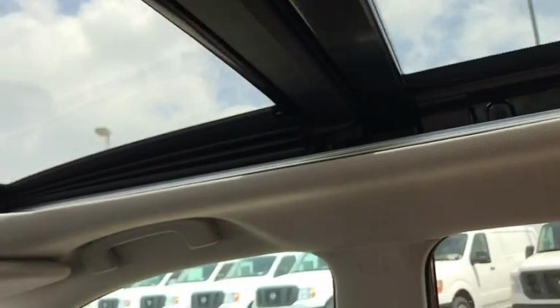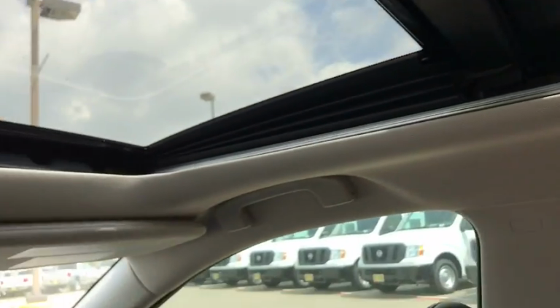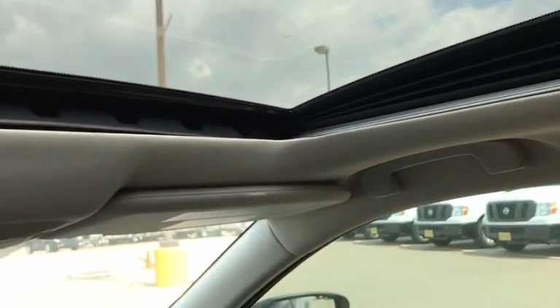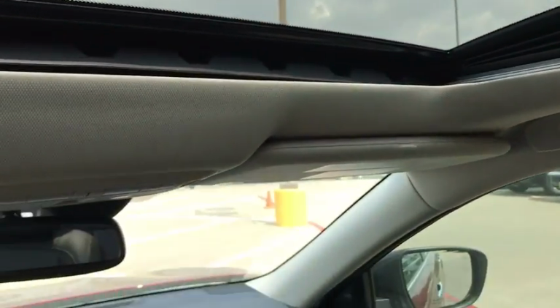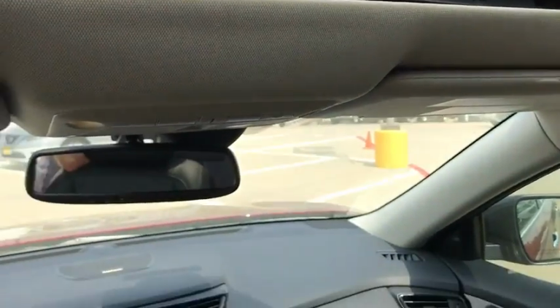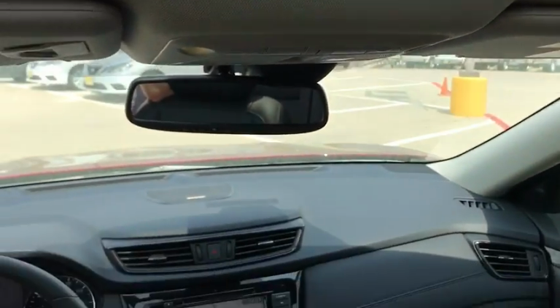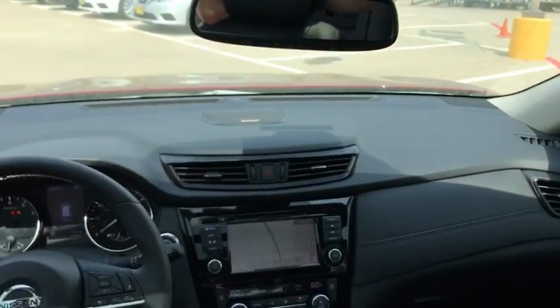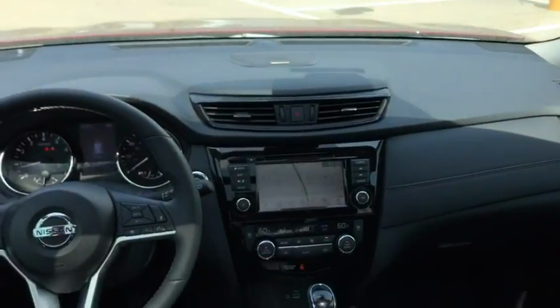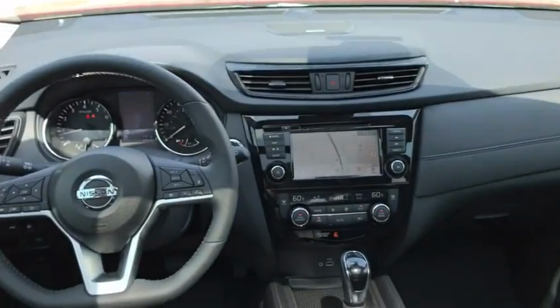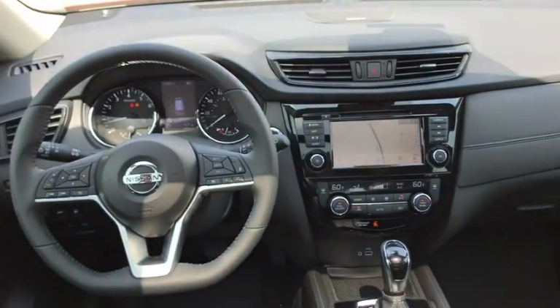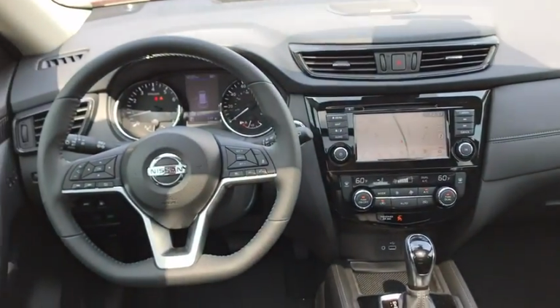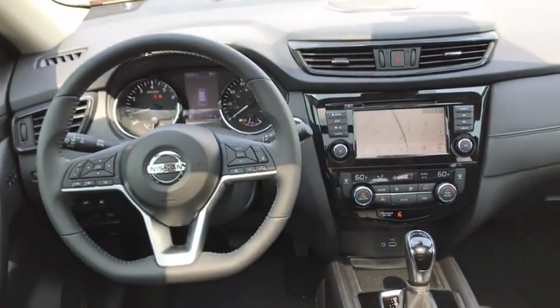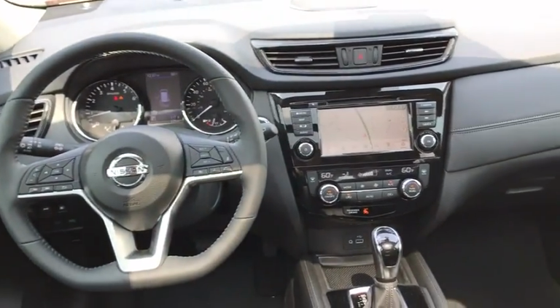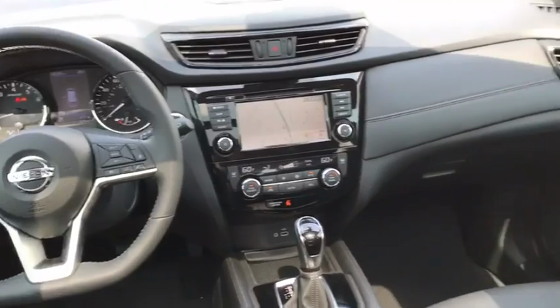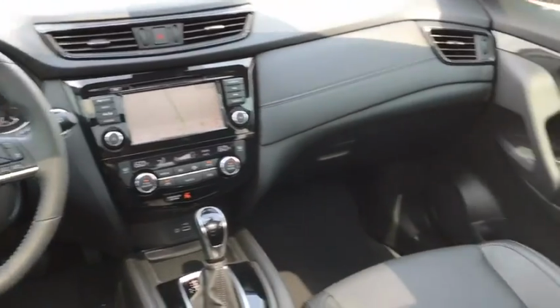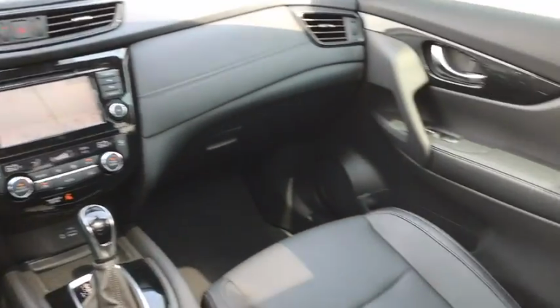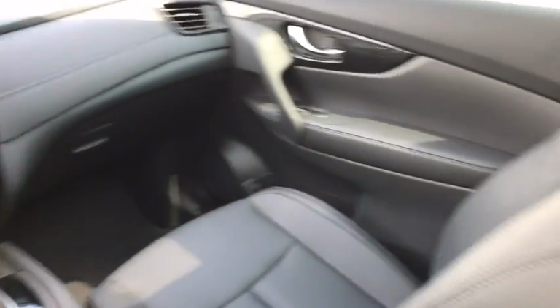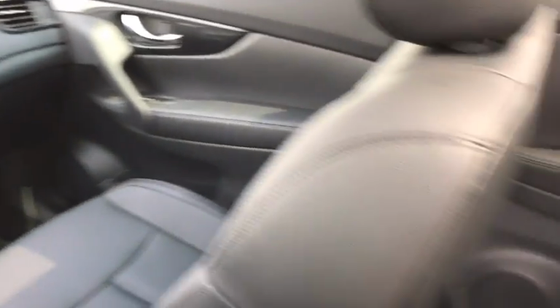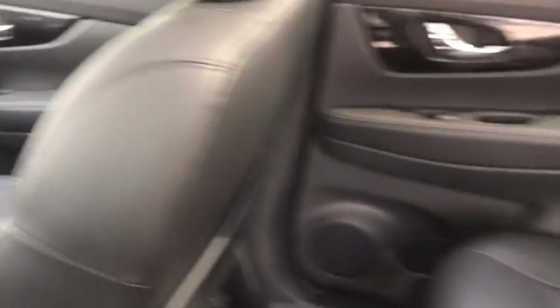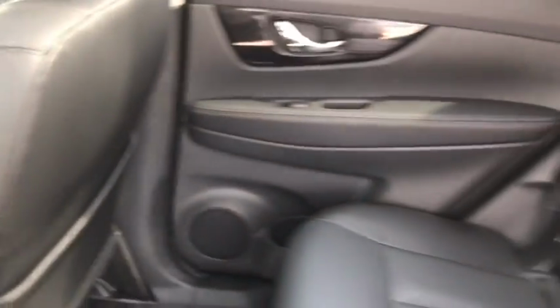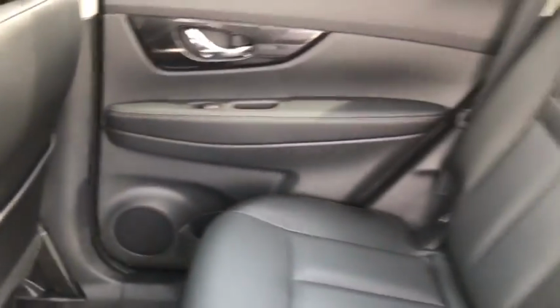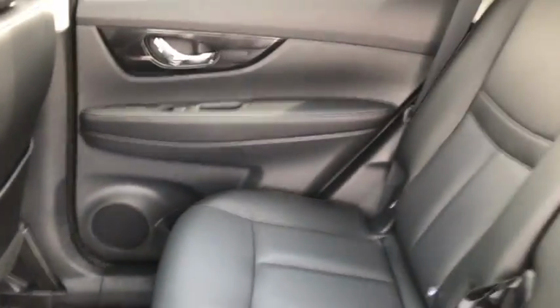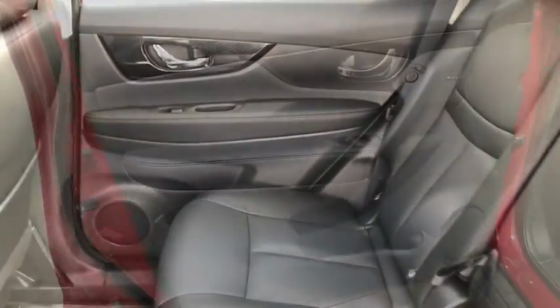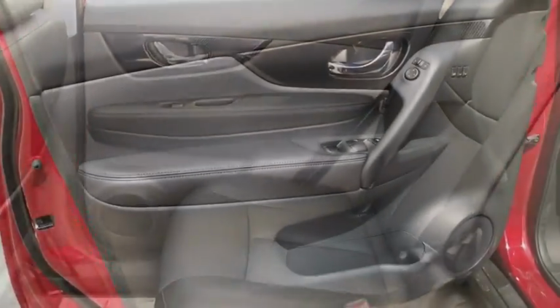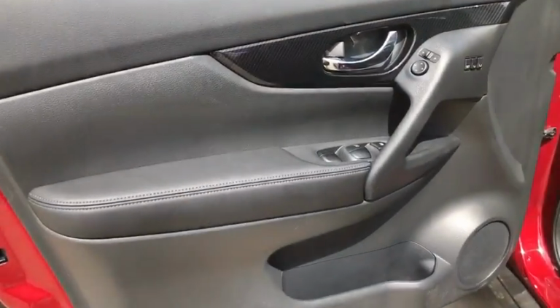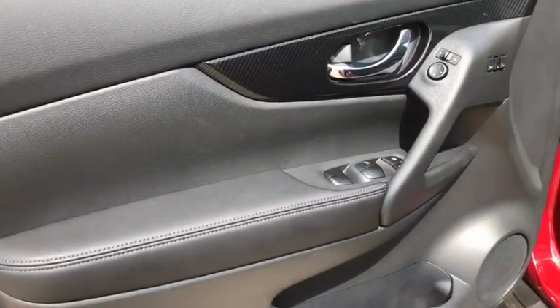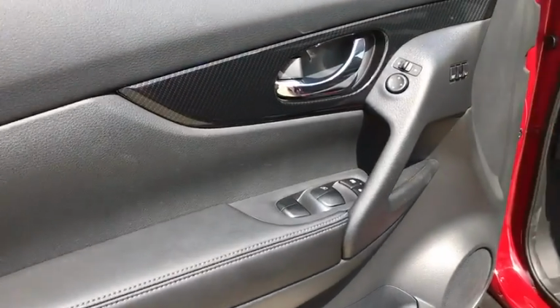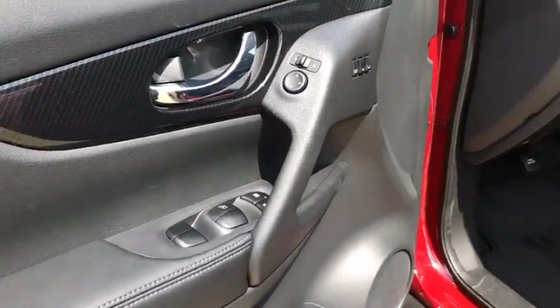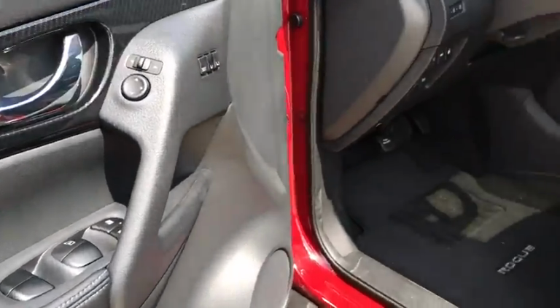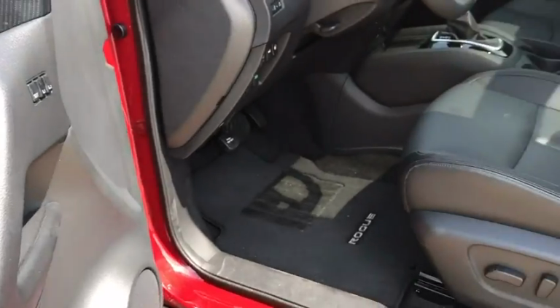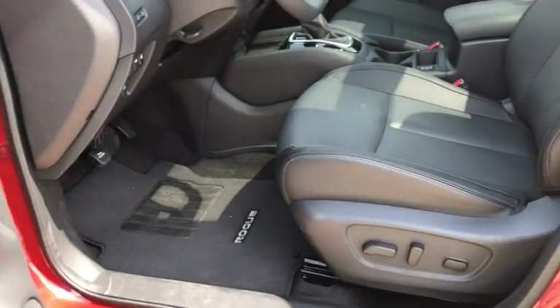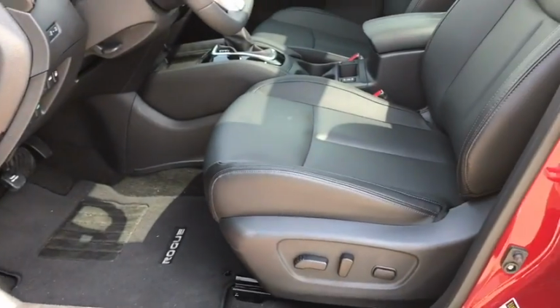Leather wrapped steering wheel, Bluetooth, adjustable steering wheel, power steering, aluminum wheels, auto dimming rear view mirror, cruise control, four wheel disc brakes, keyless start.